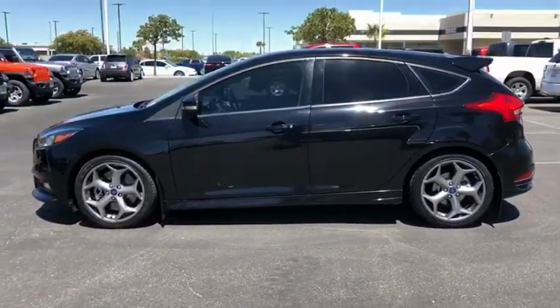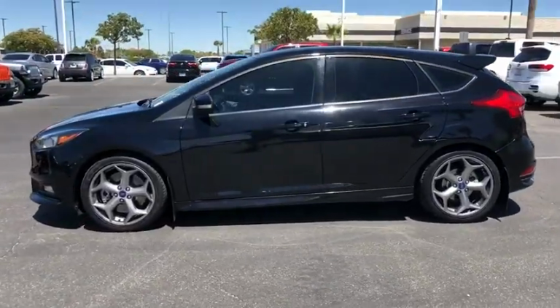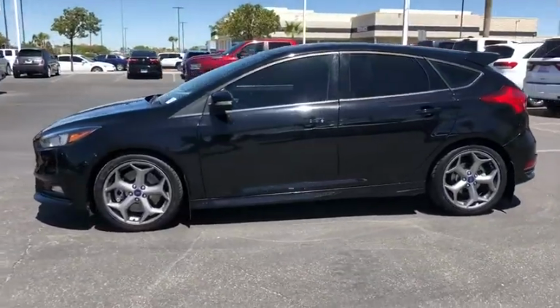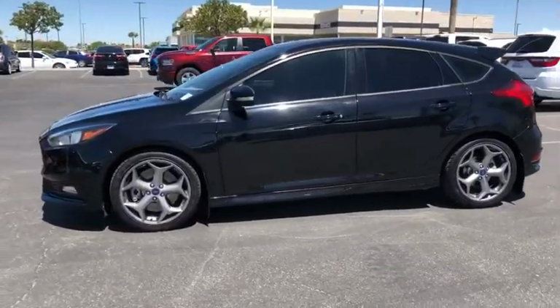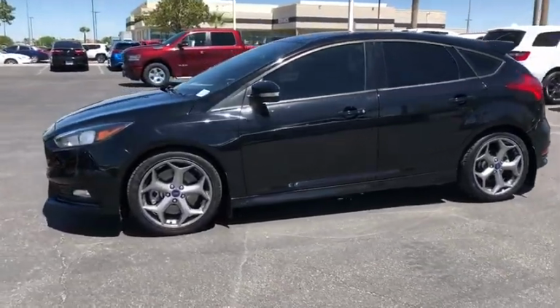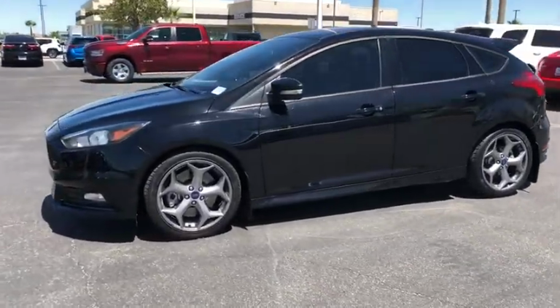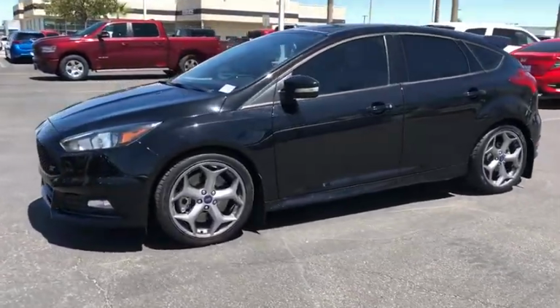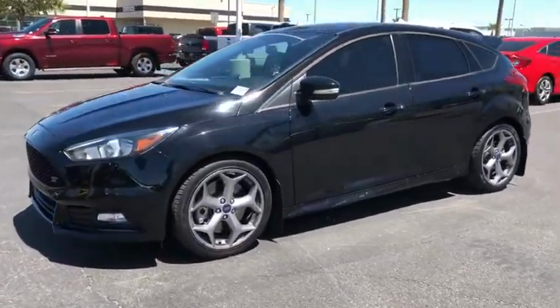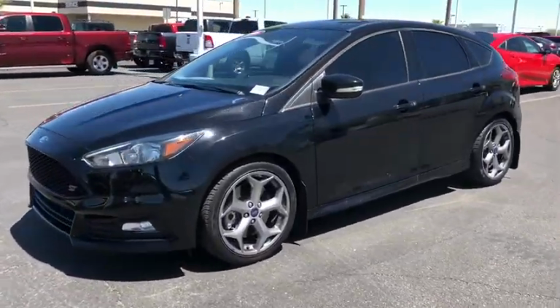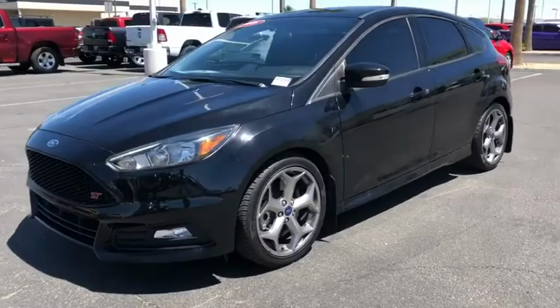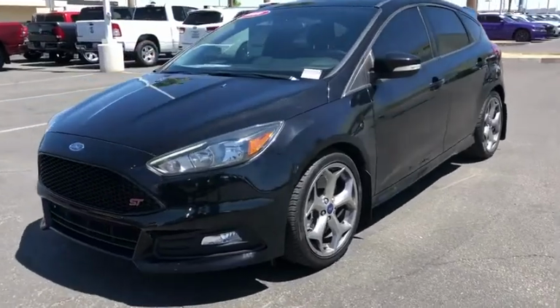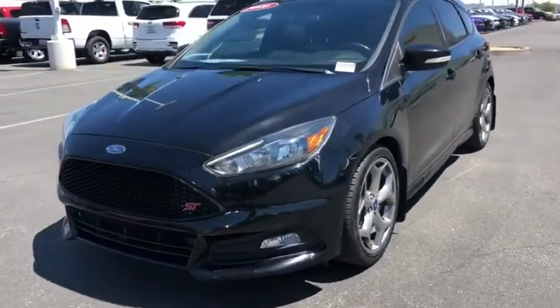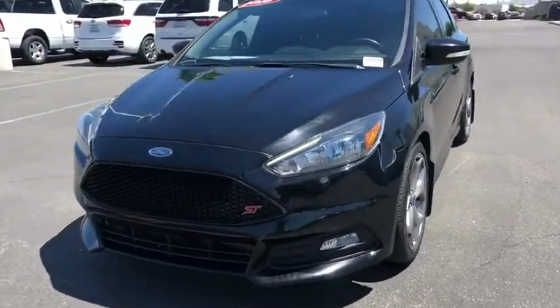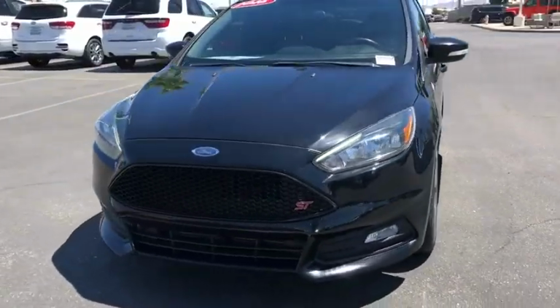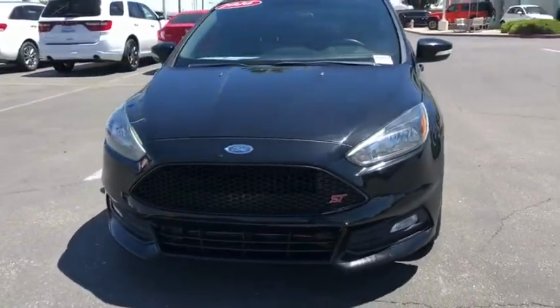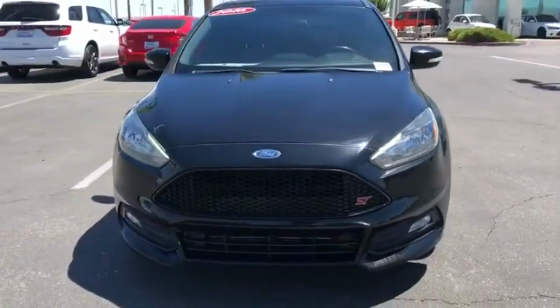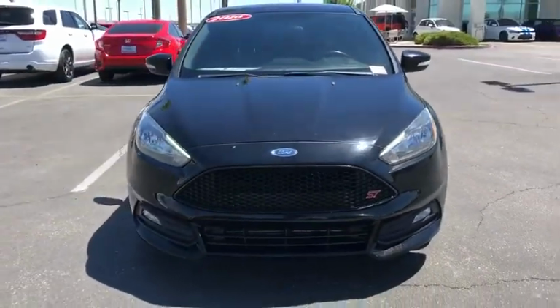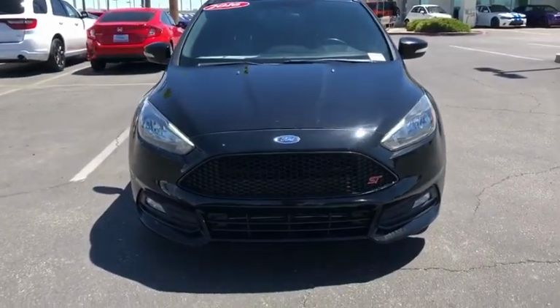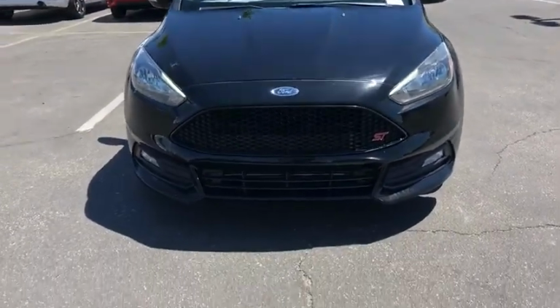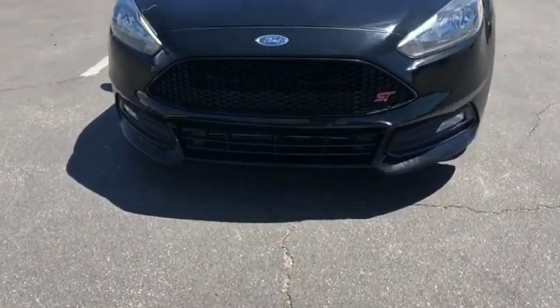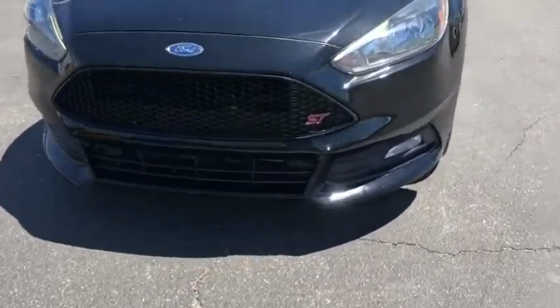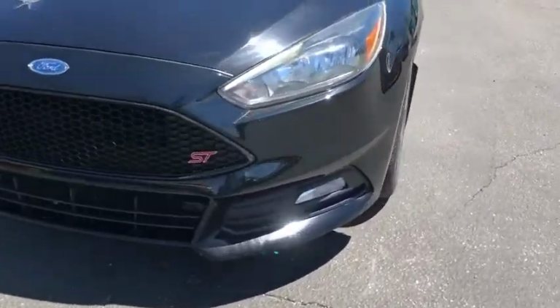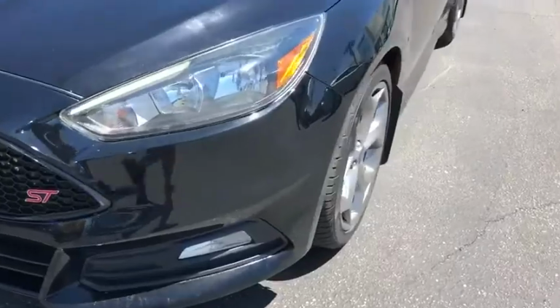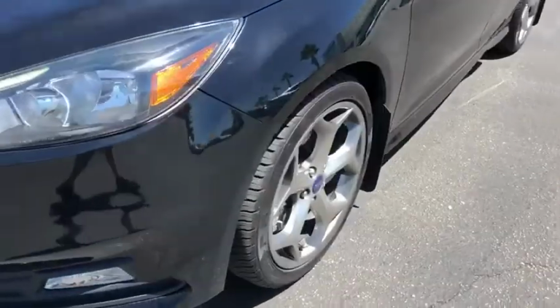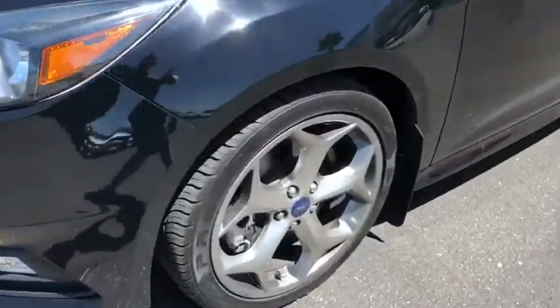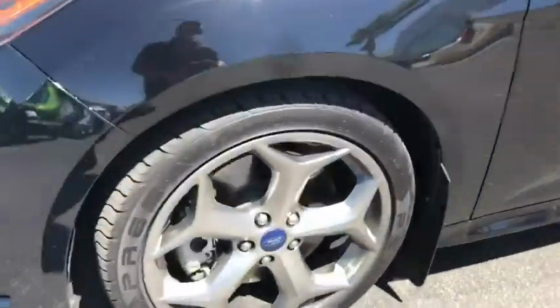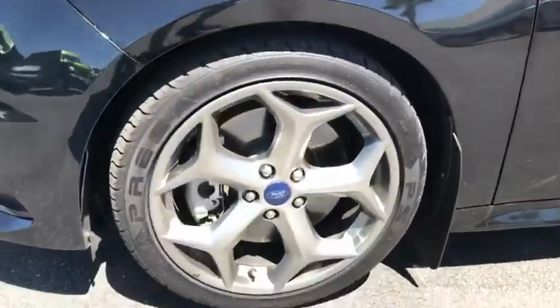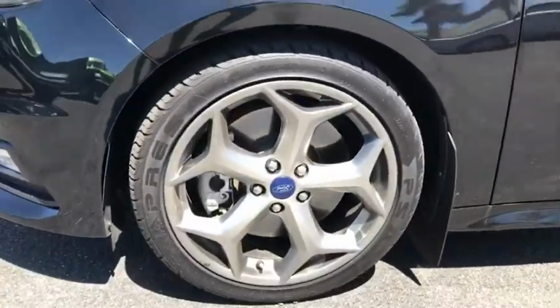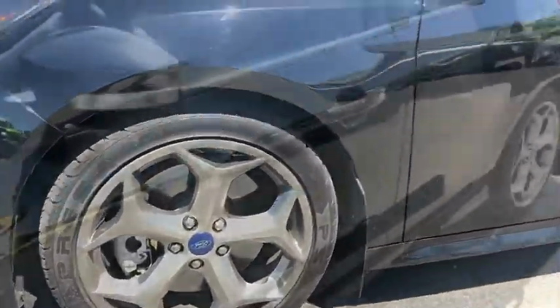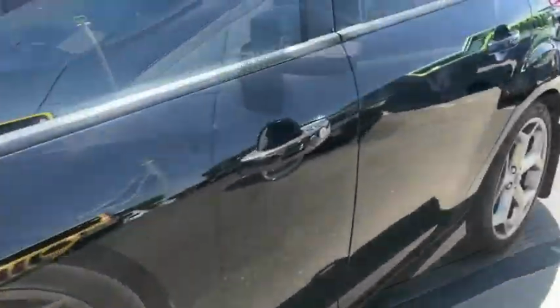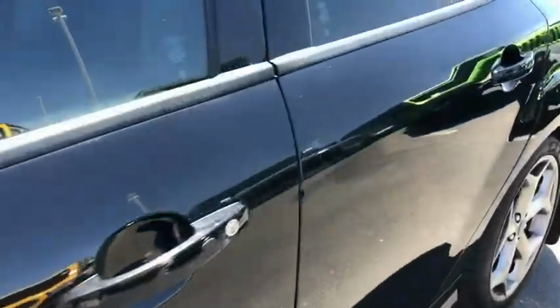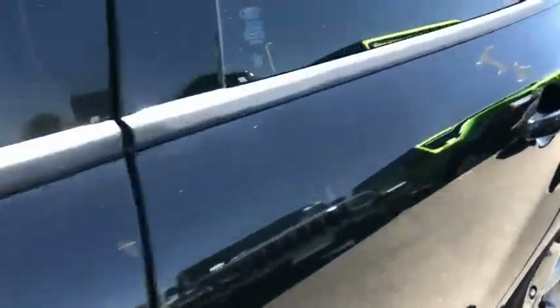Traction control. Dual airbags. Leather-wrapped steering wheel. Power steering. AM FM stereo with CD player. Four-wheel disc brakes. Fog lights. Security system. Compass. Electronic stability control.